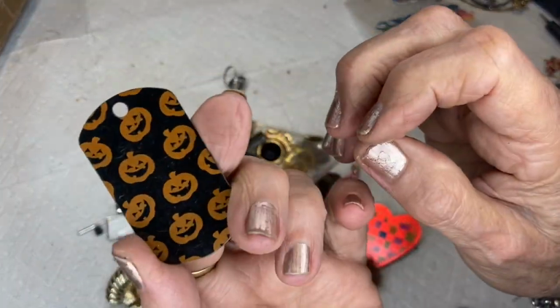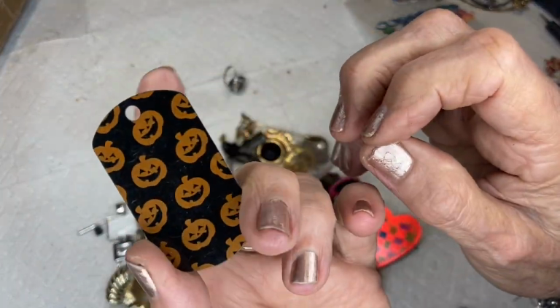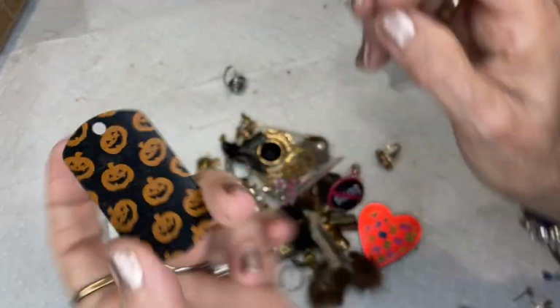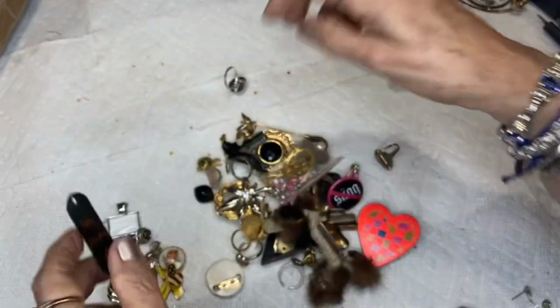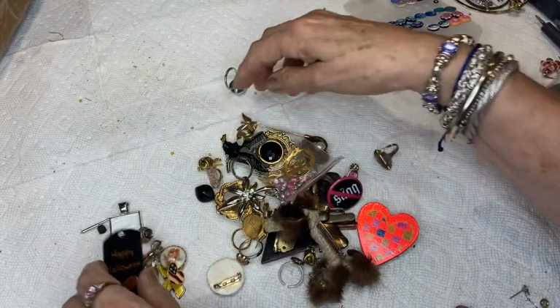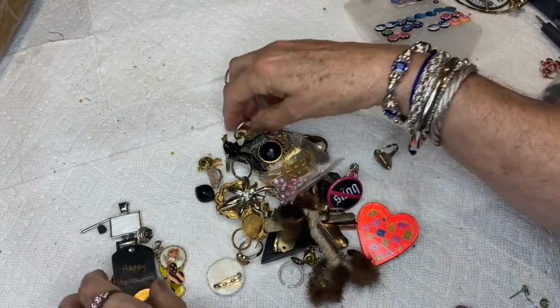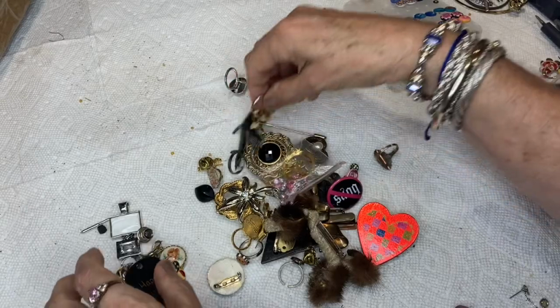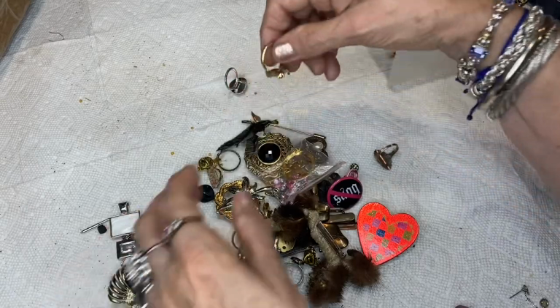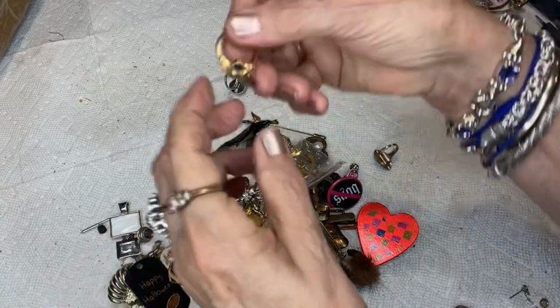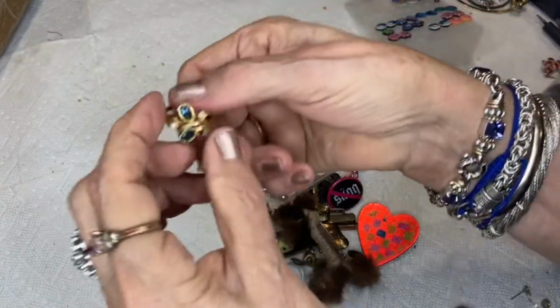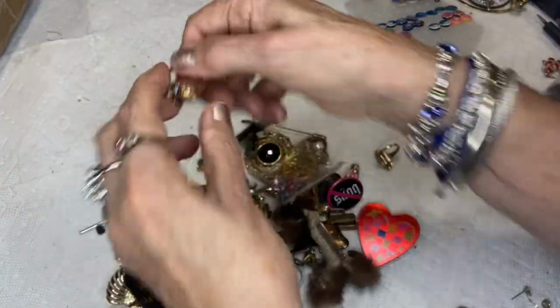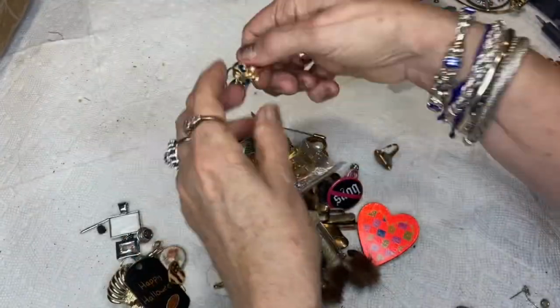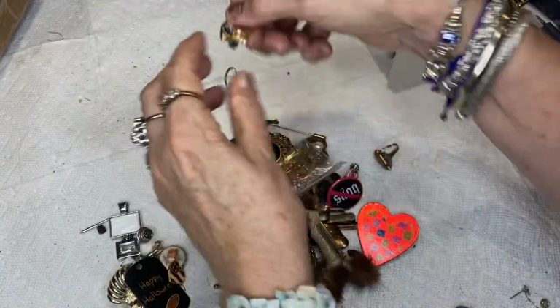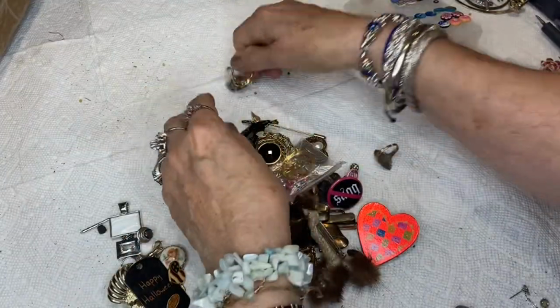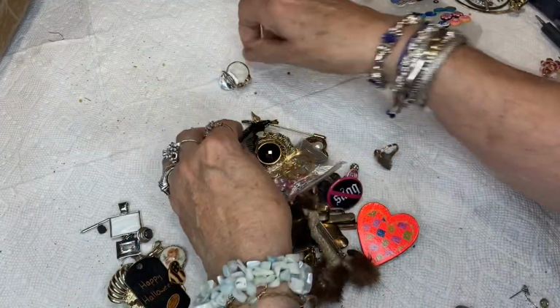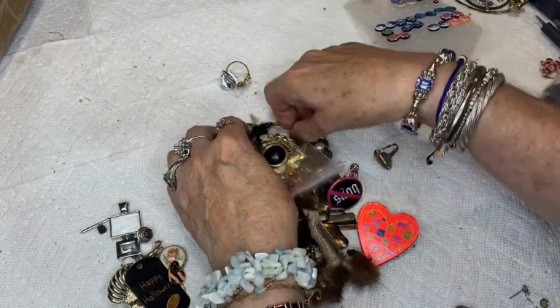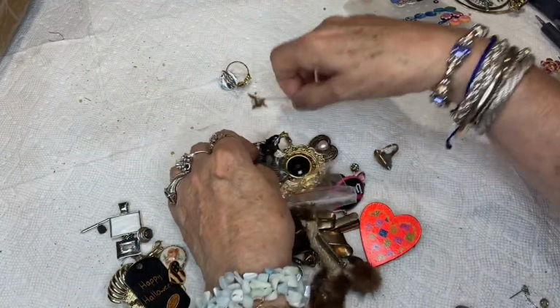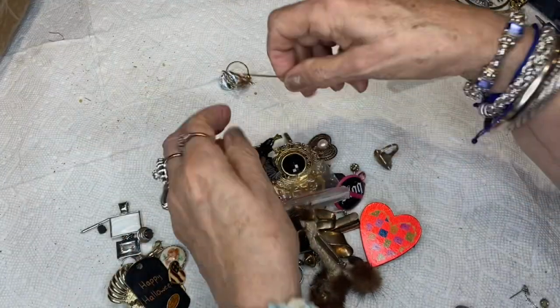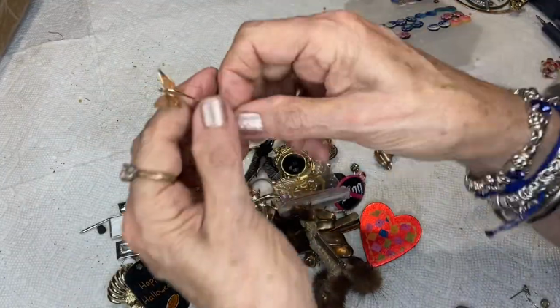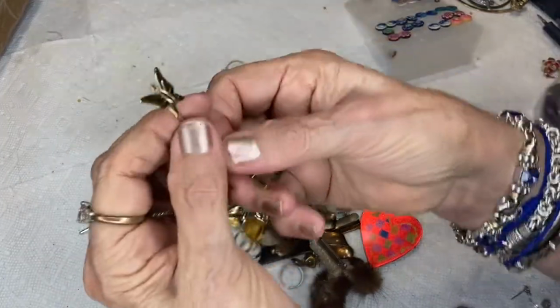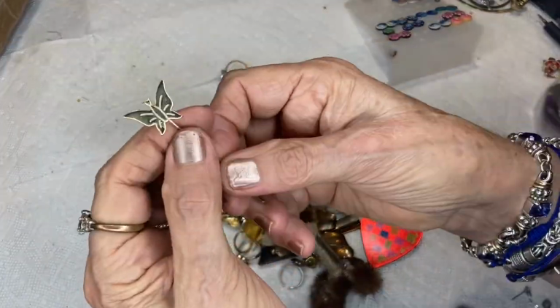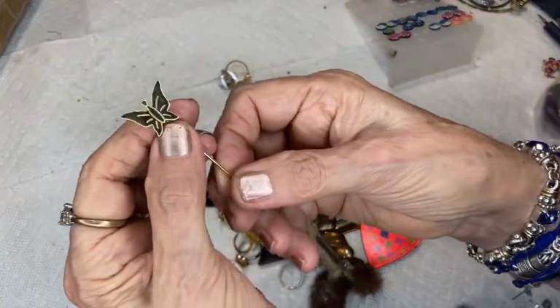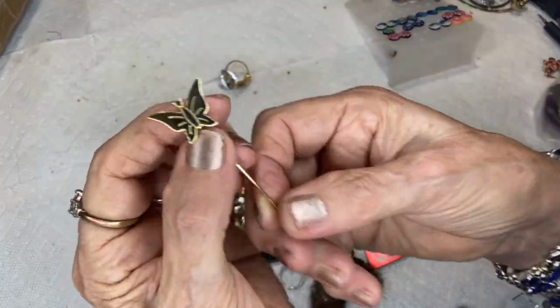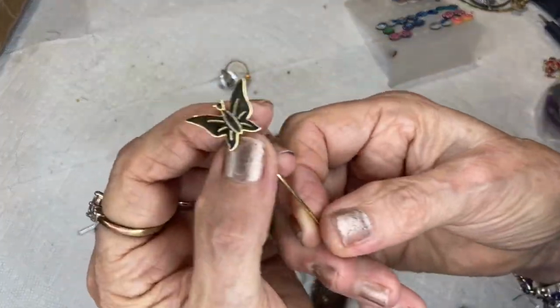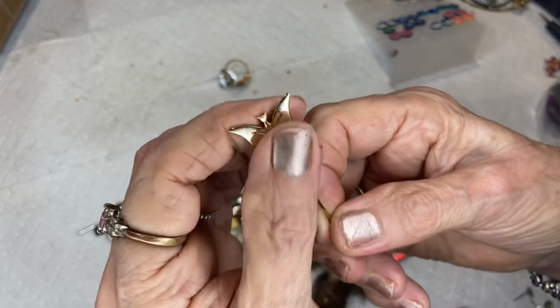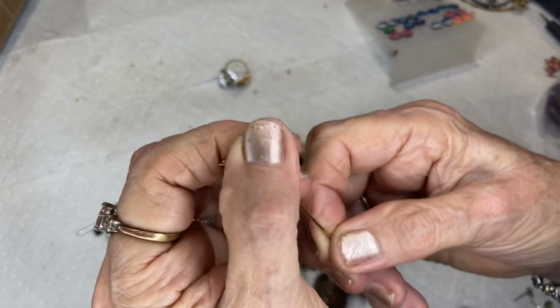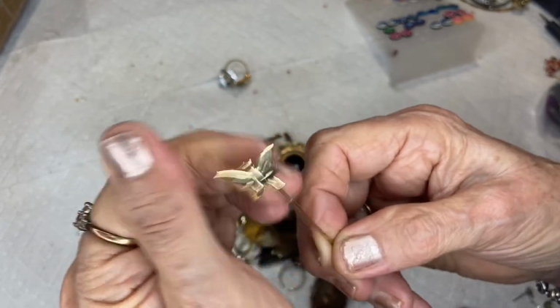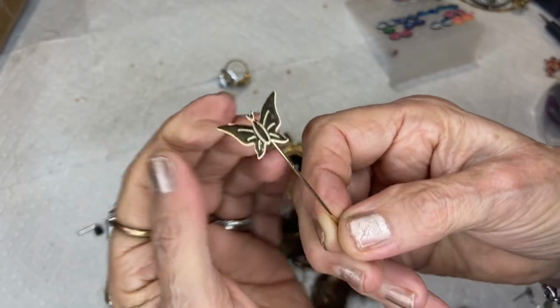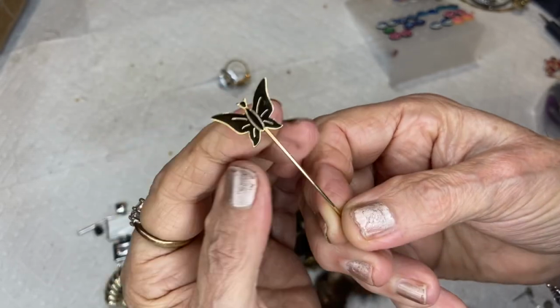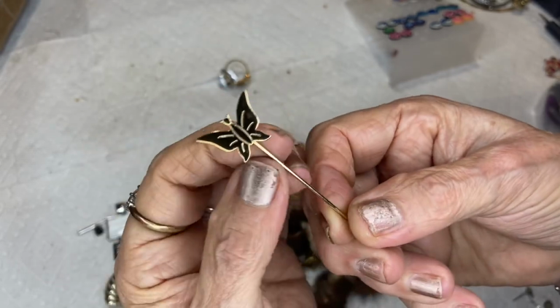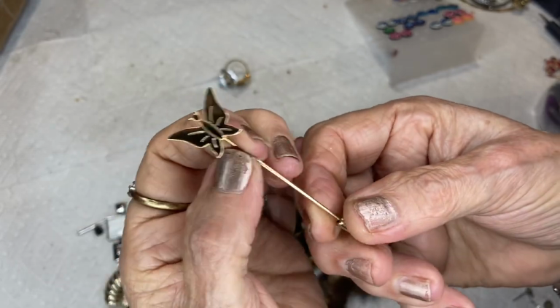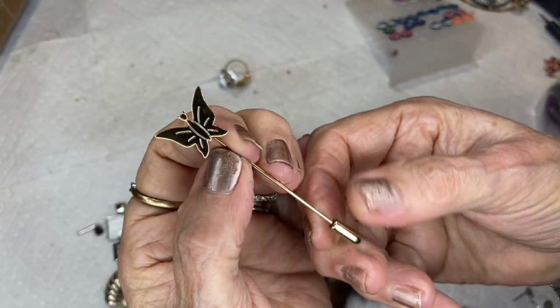This is a Happy Halloween dog tag. I'll do the rings after. Stick pin — butterfly. Nice butterfly, gold tone.